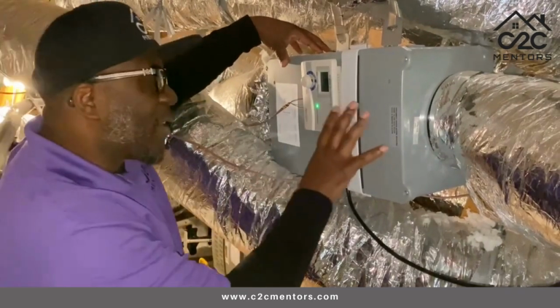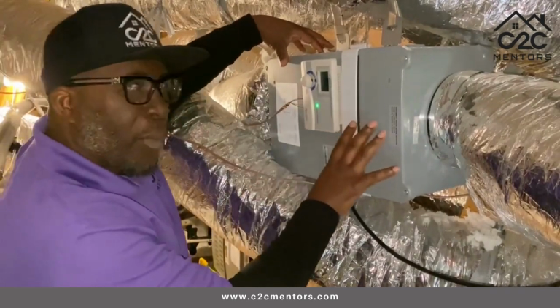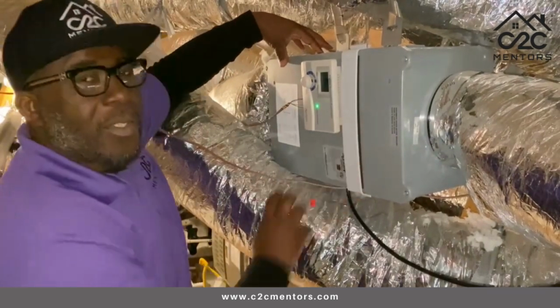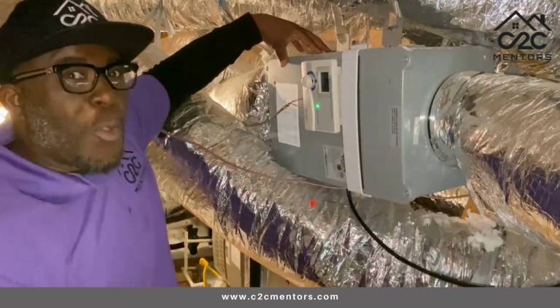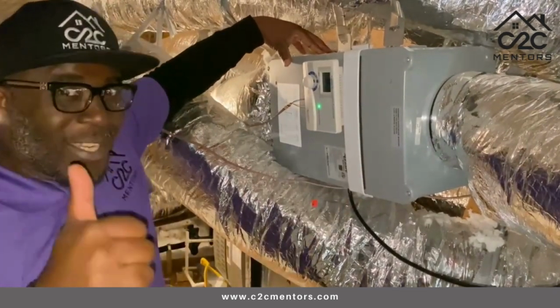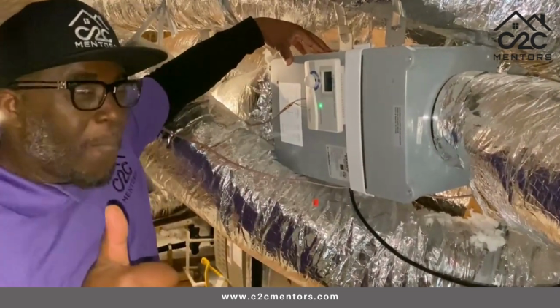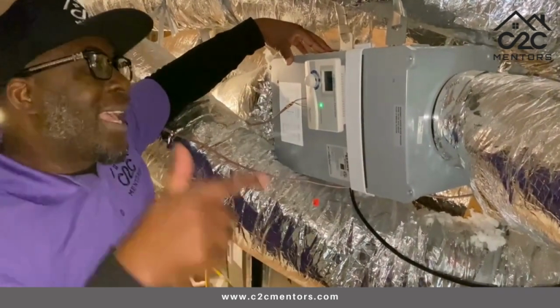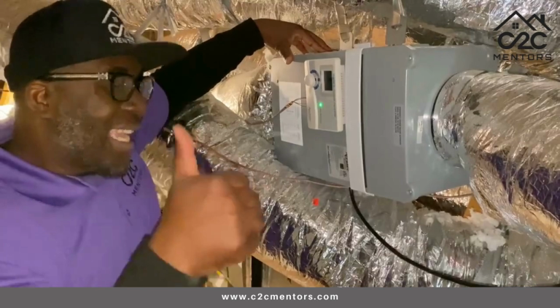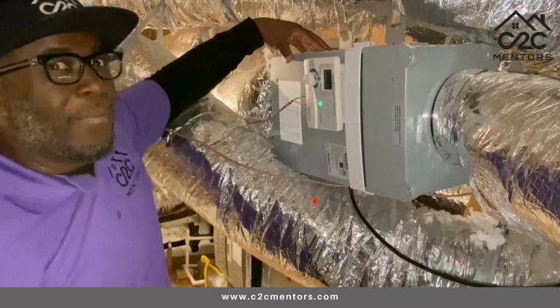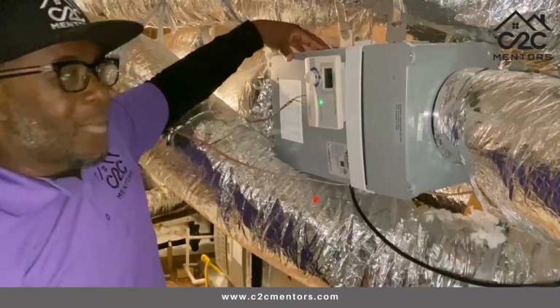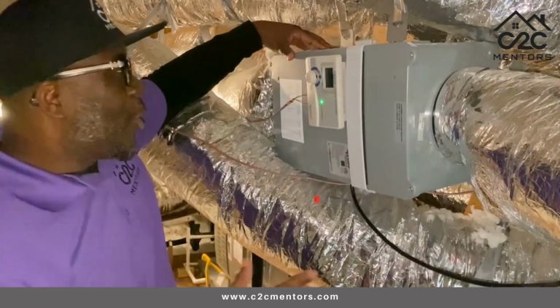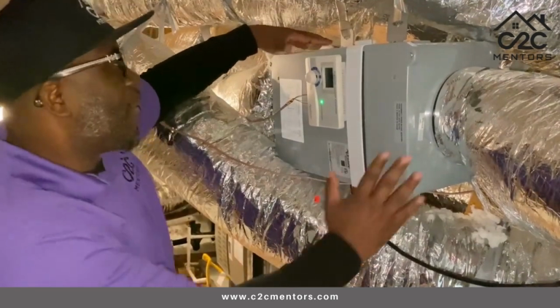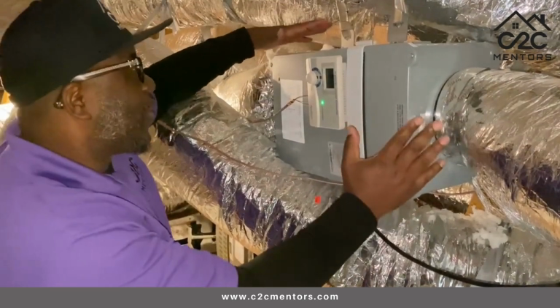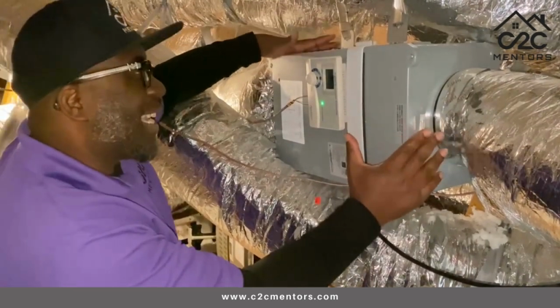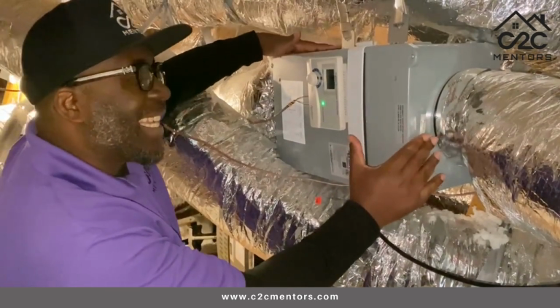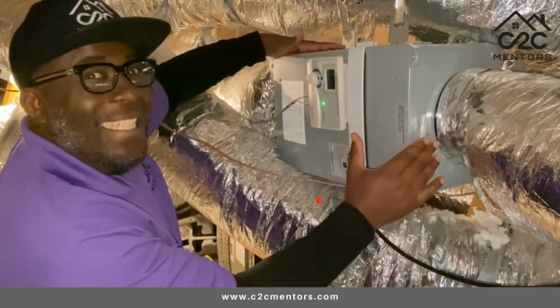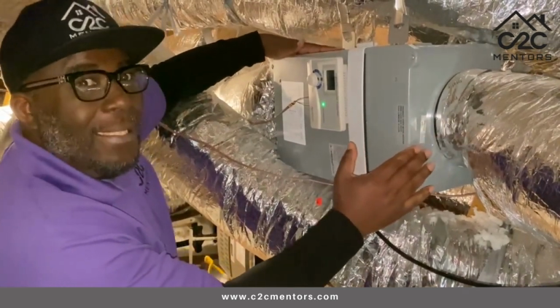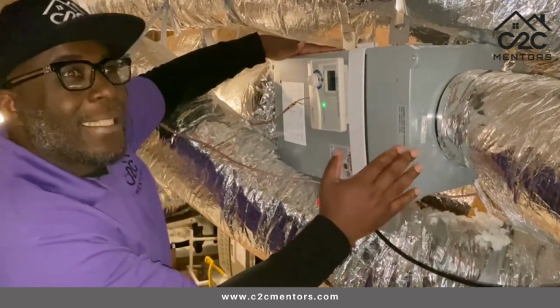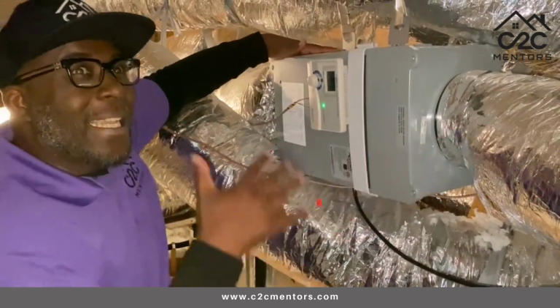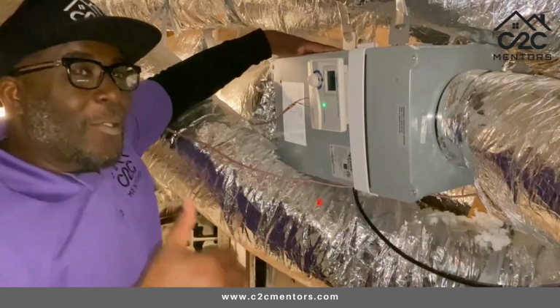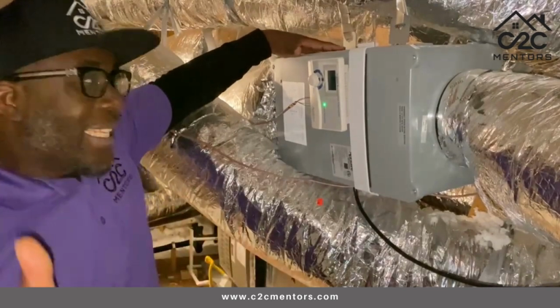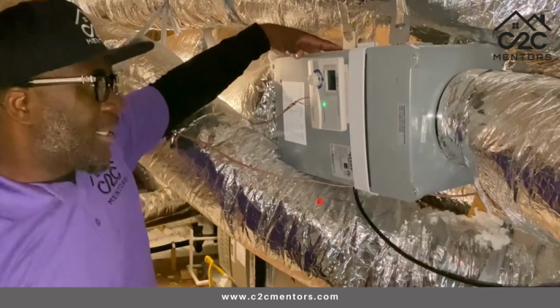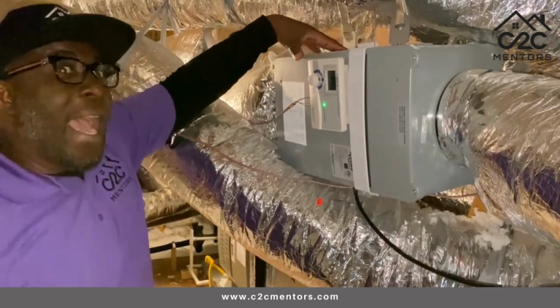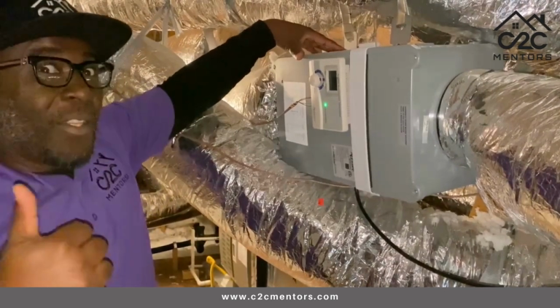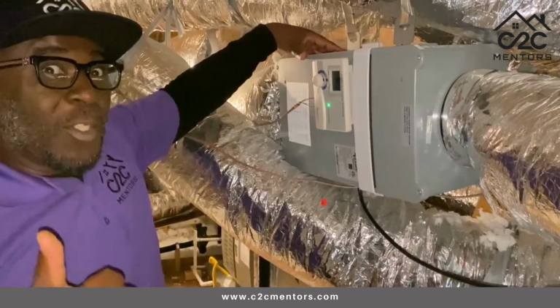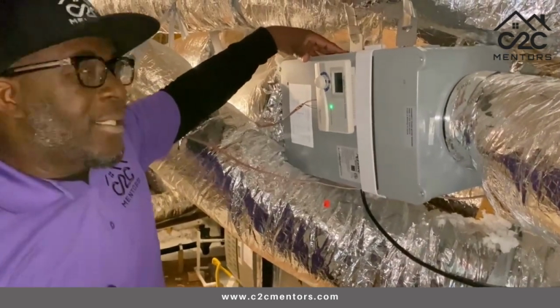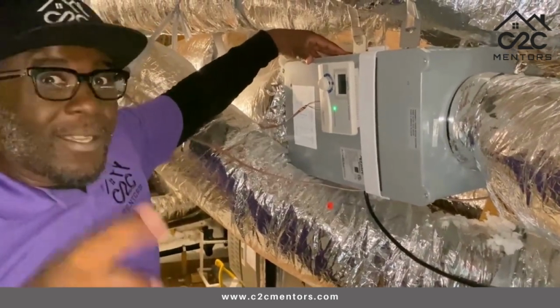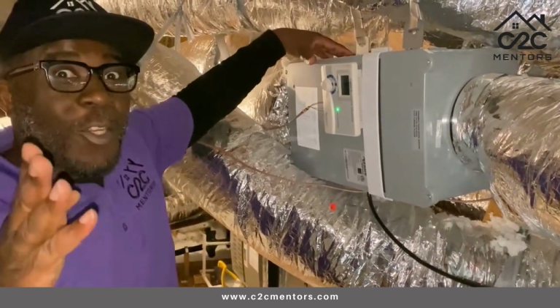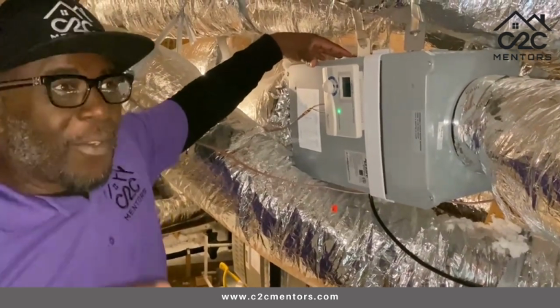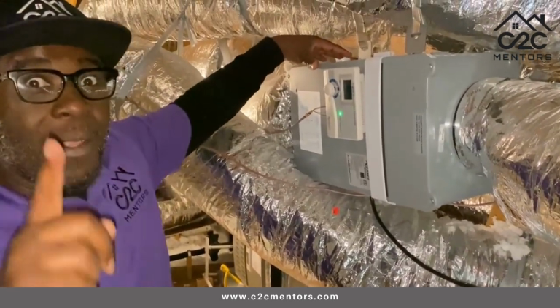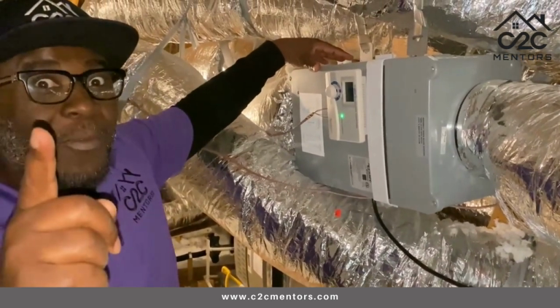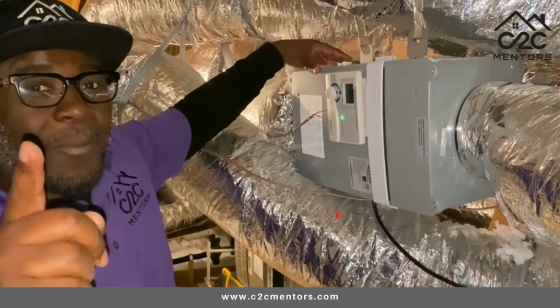This is very, very important. When you're buying your next home, ask them: do you have the fresh air intake device connected to your AC unit? And if they don't, then rush to Perry Homes and don't forget to call me.